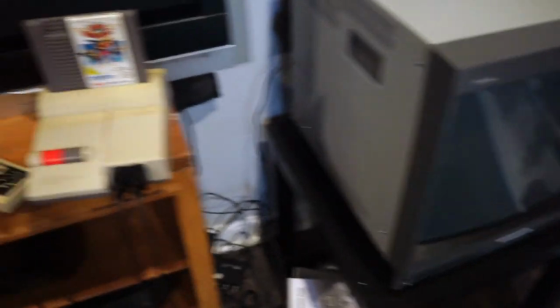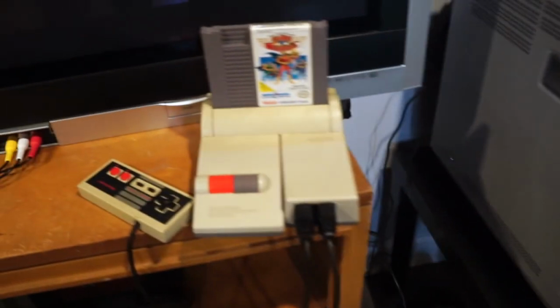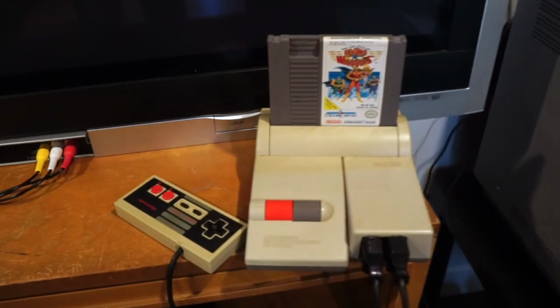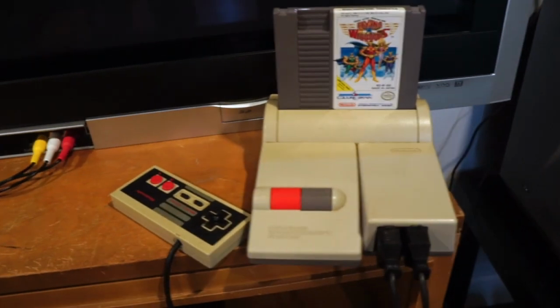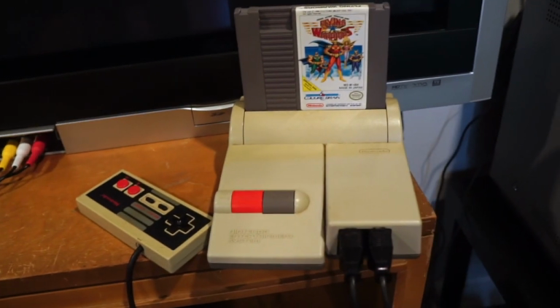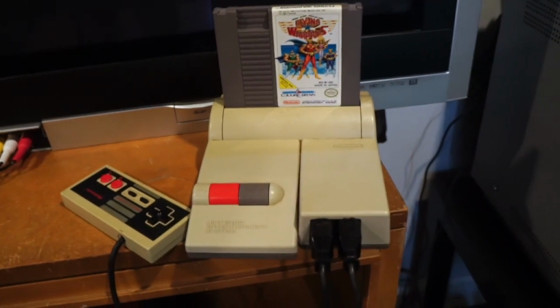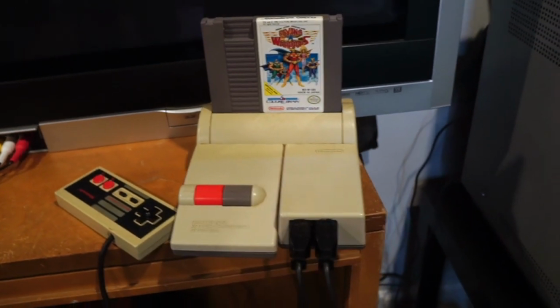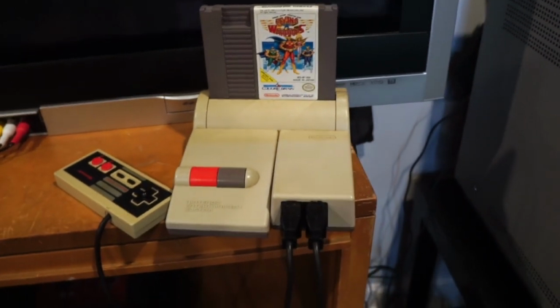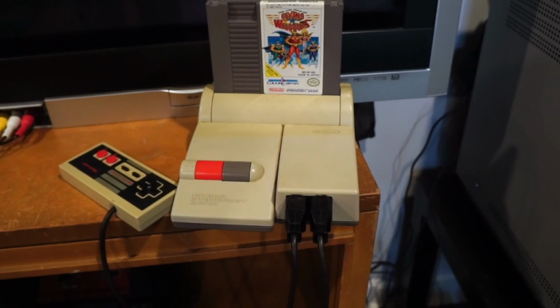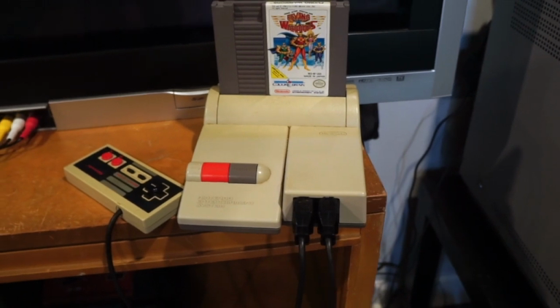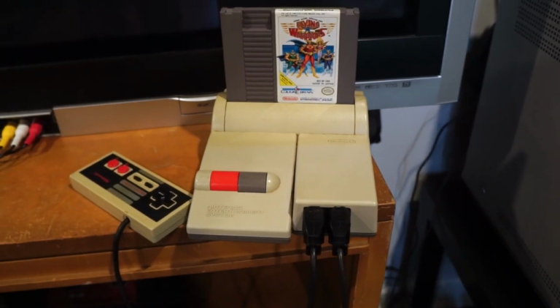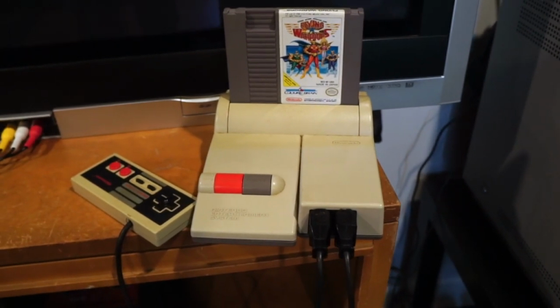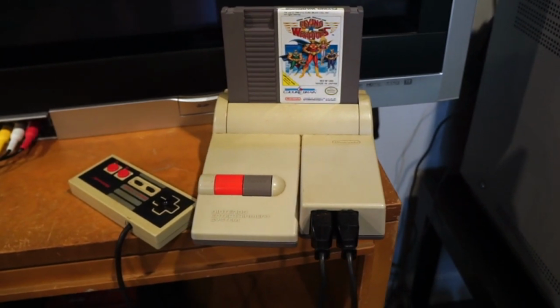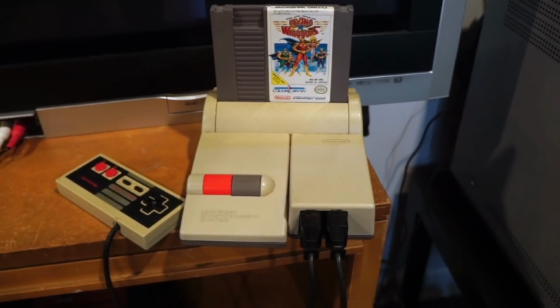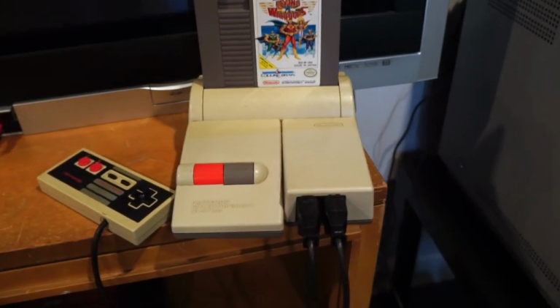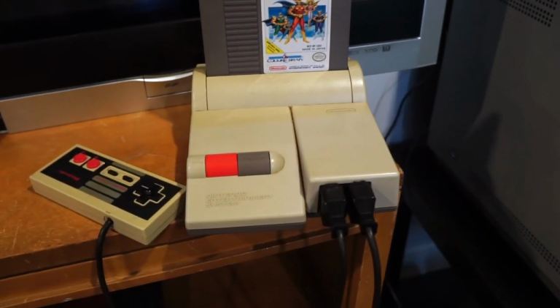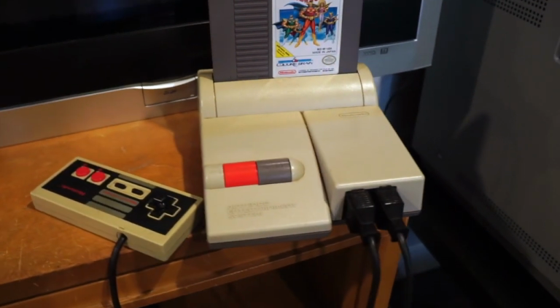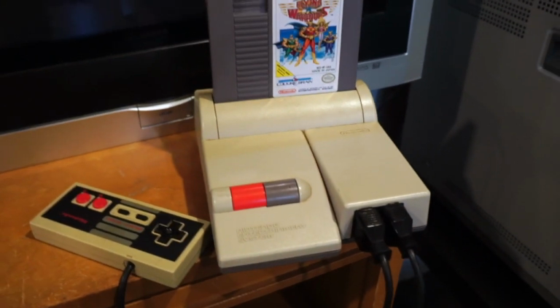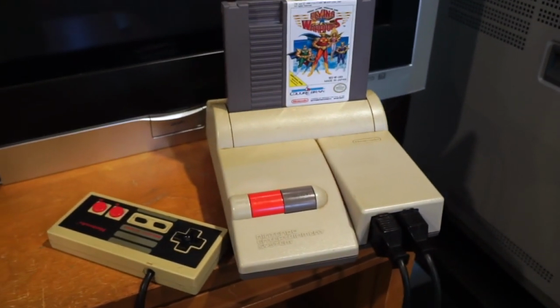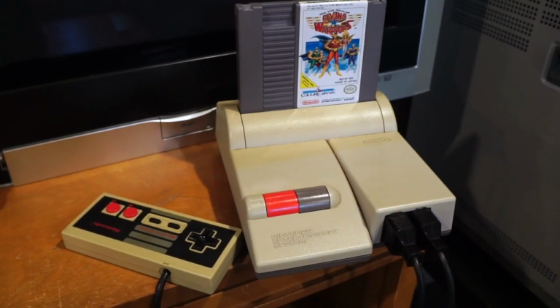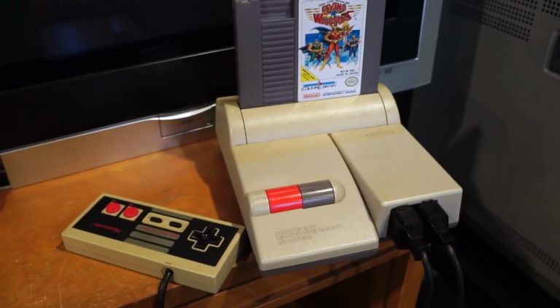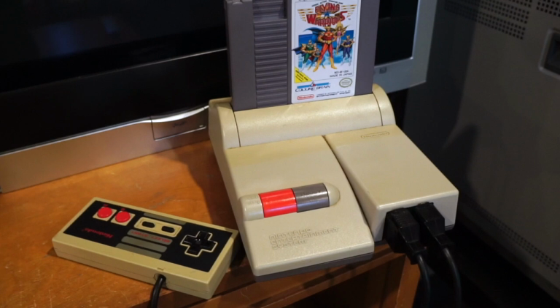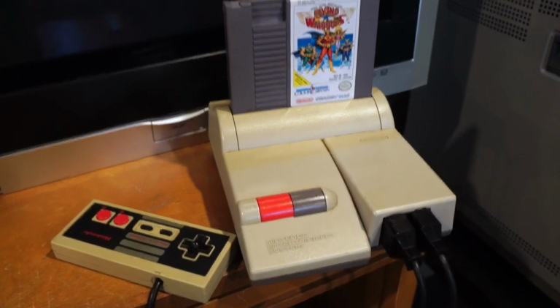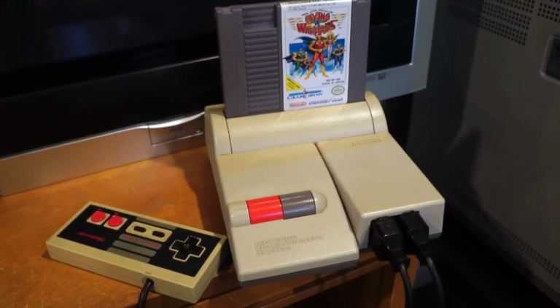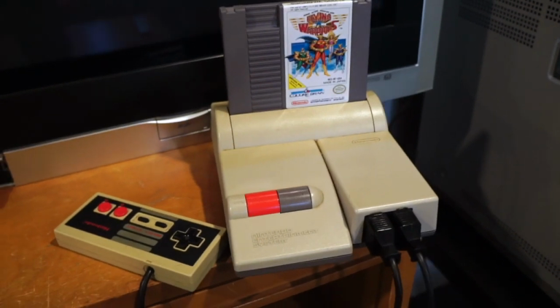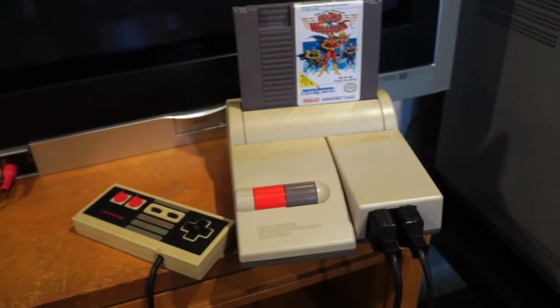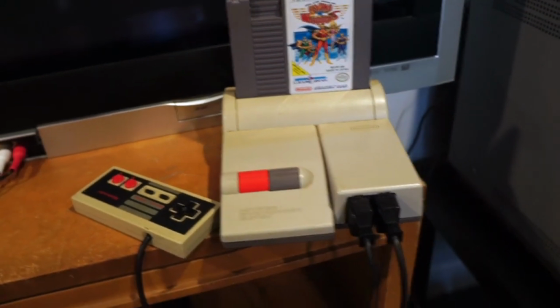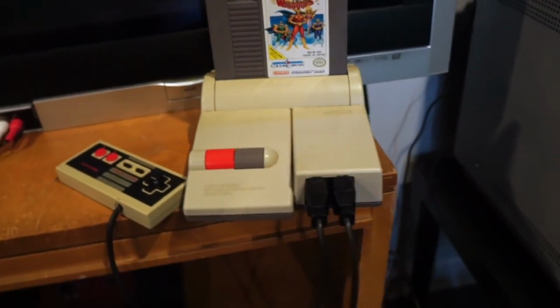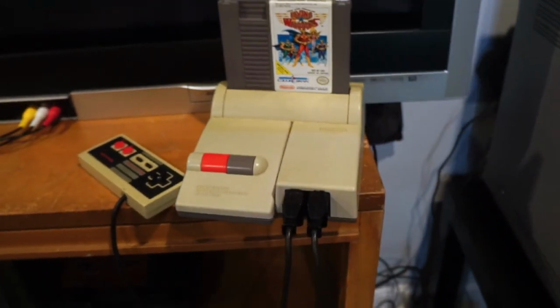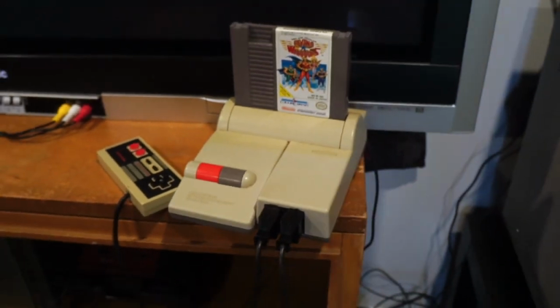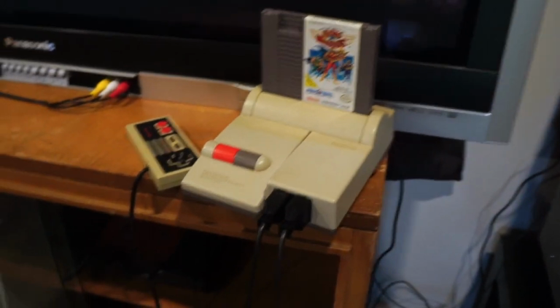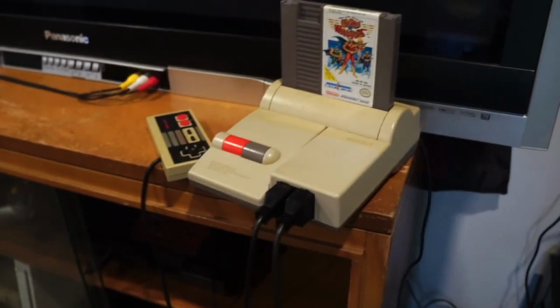Here's my top loader, which is what I mostly play NES games on. It's not perfect — the video quality isn't really amazing — but it works every time I want it to, which if you've struggled with the original model you know what a boon that is.